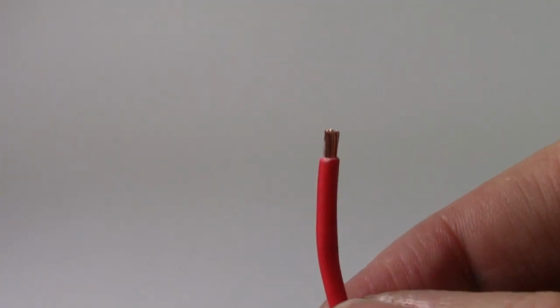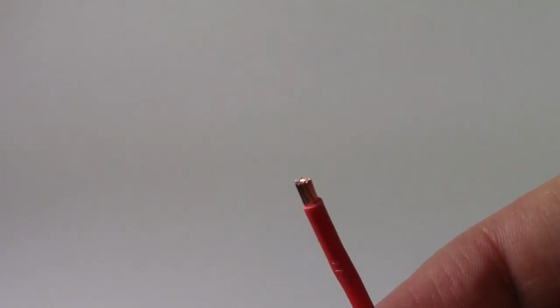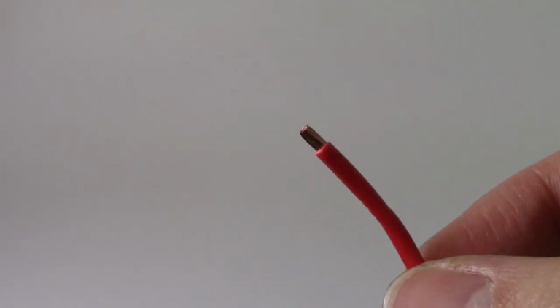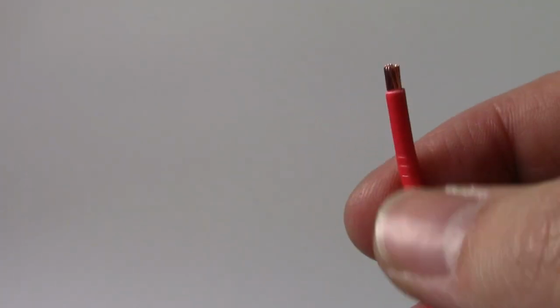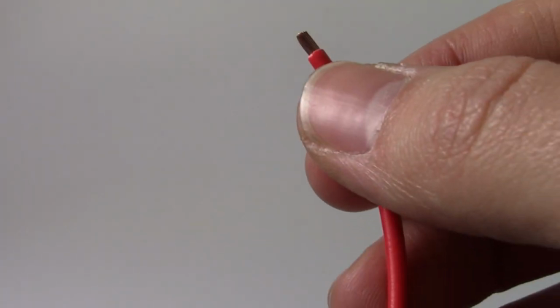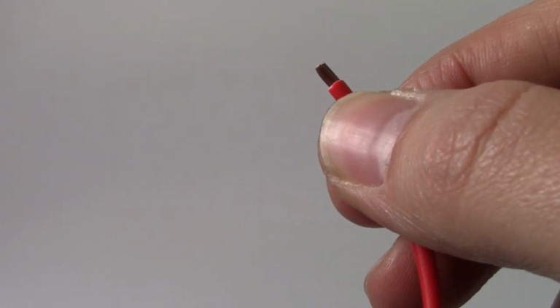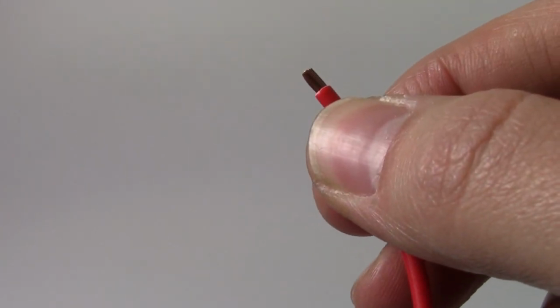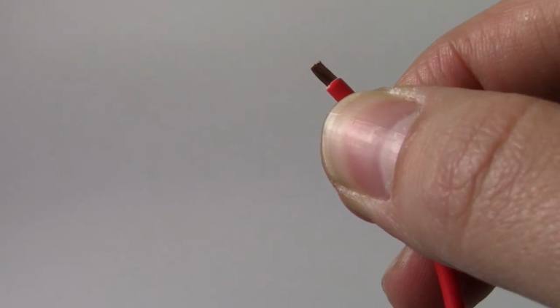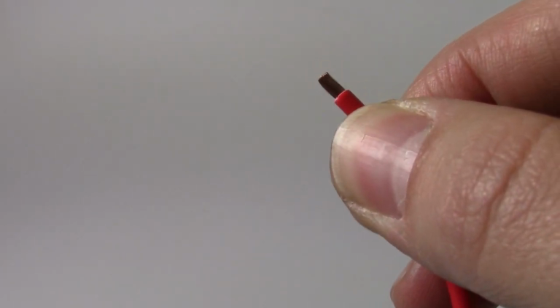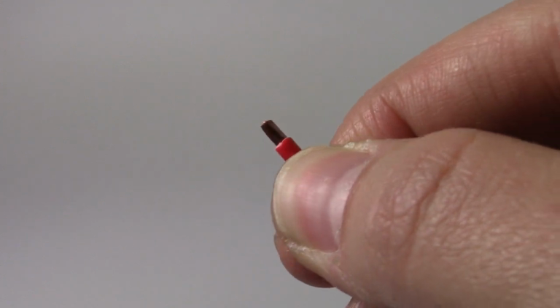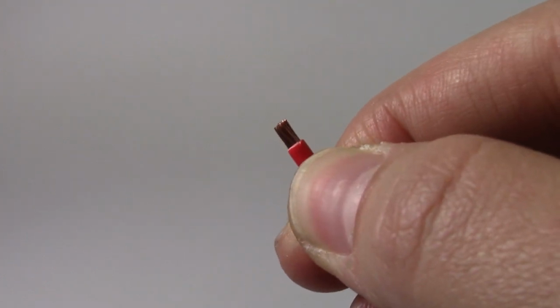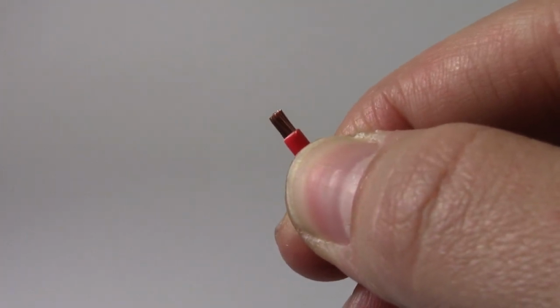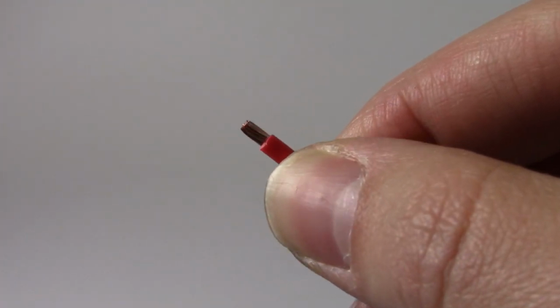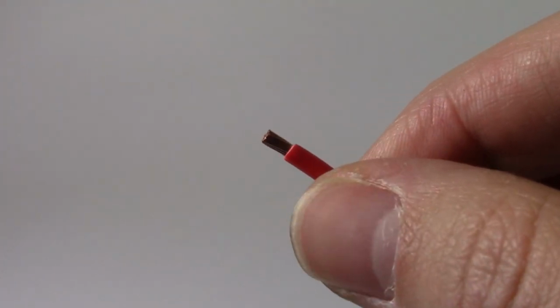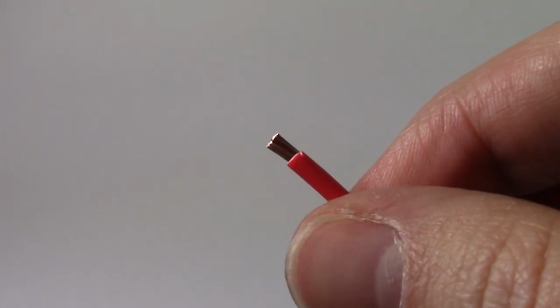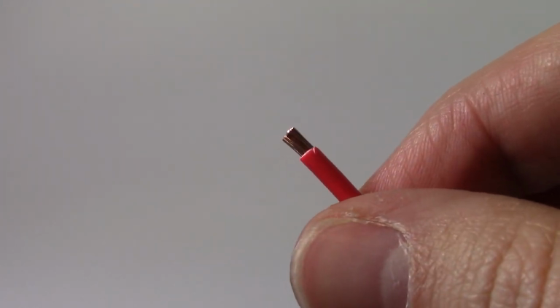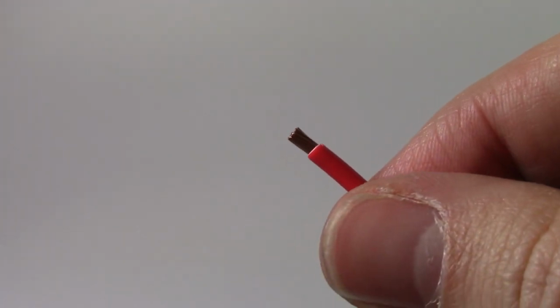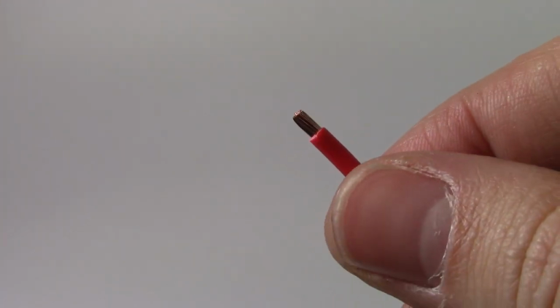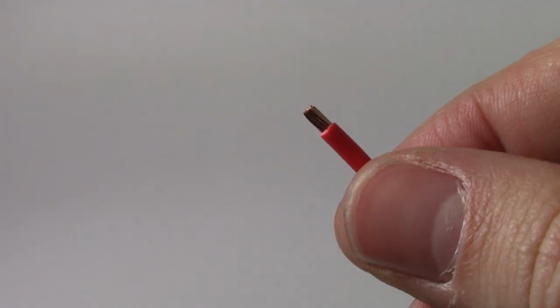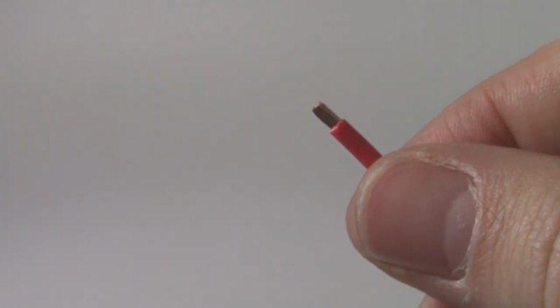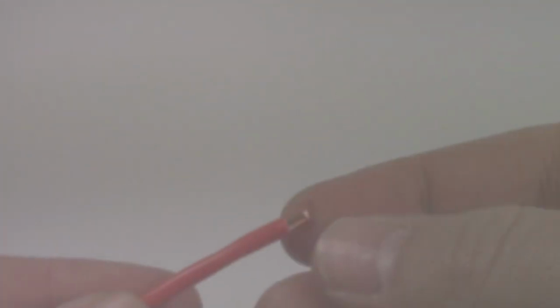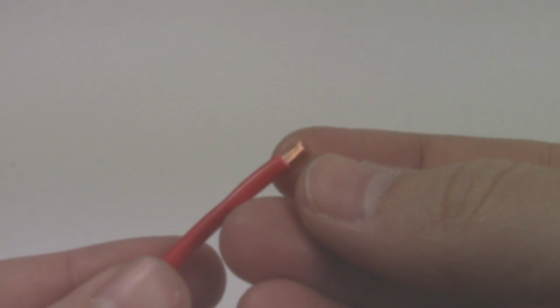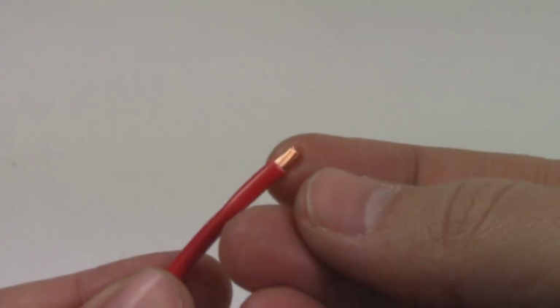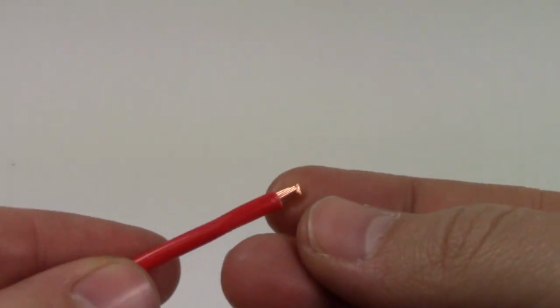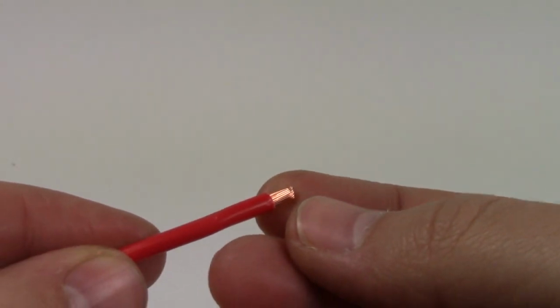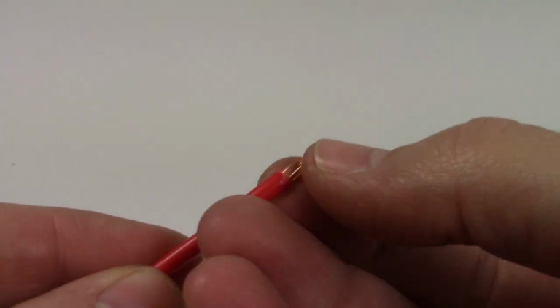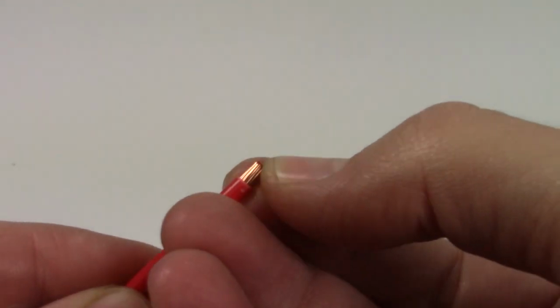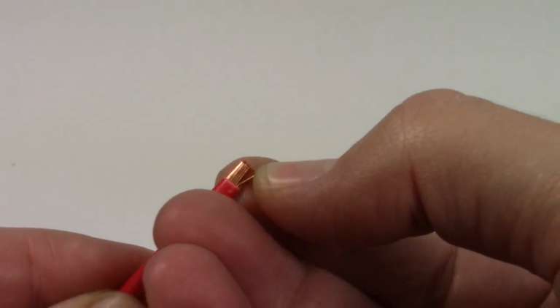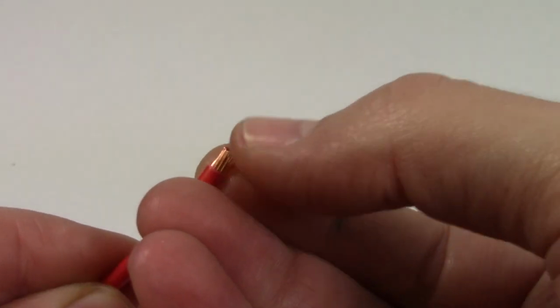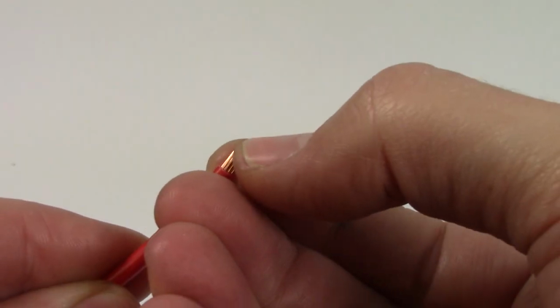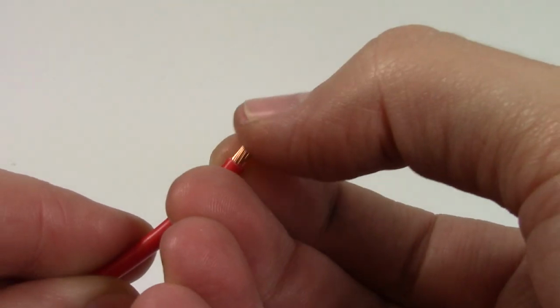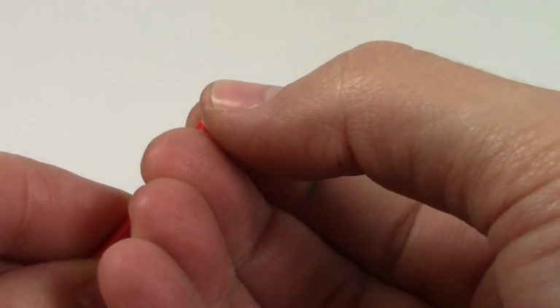Firstly don't expose too much copper. Take only half a centimeter of insulation as this will allow the solder ample room to flow. Spread the strands of the cable out as shown in the video.